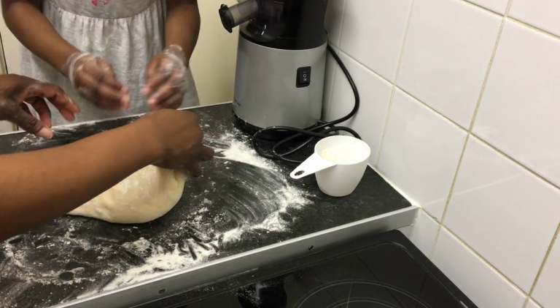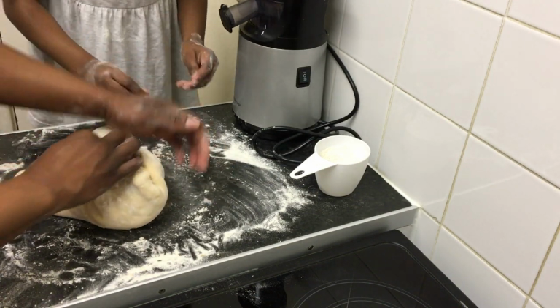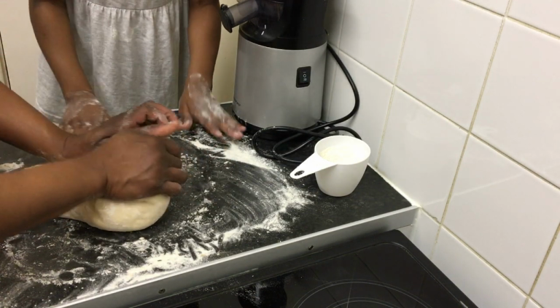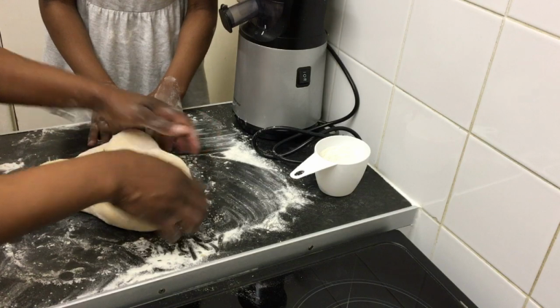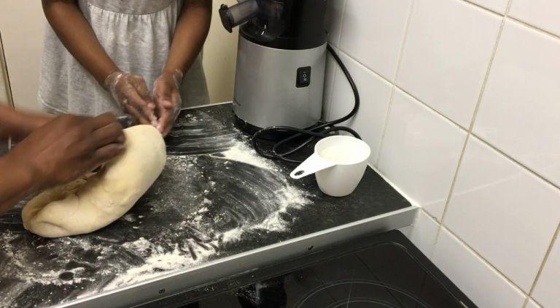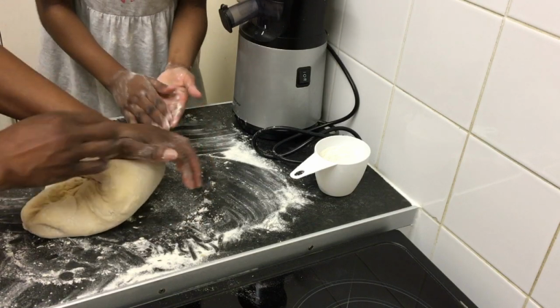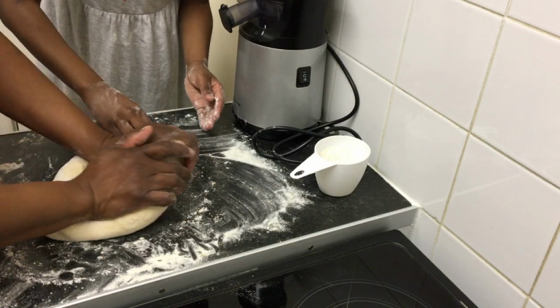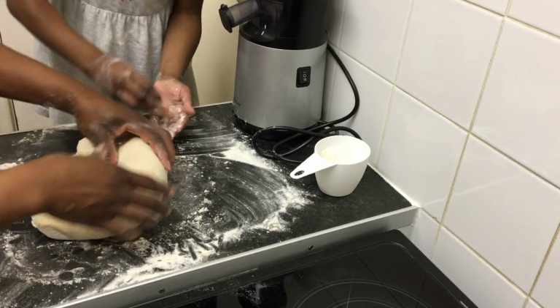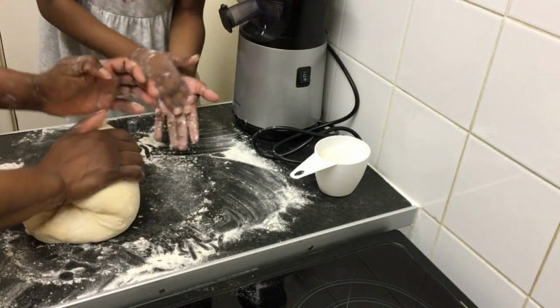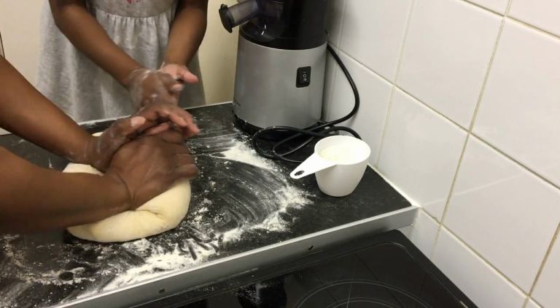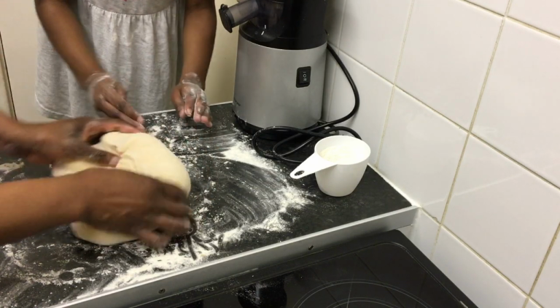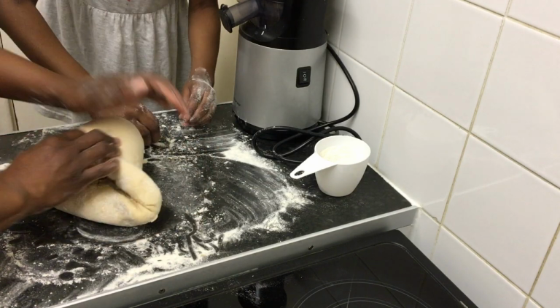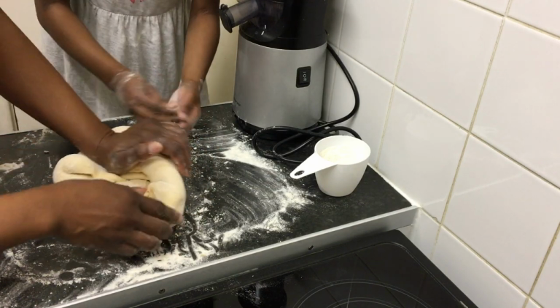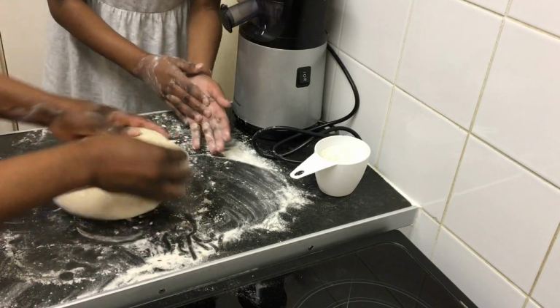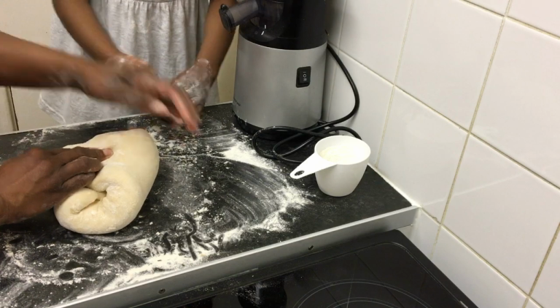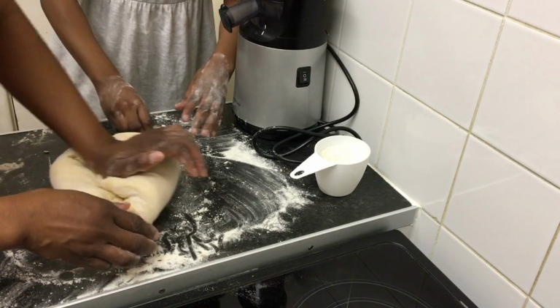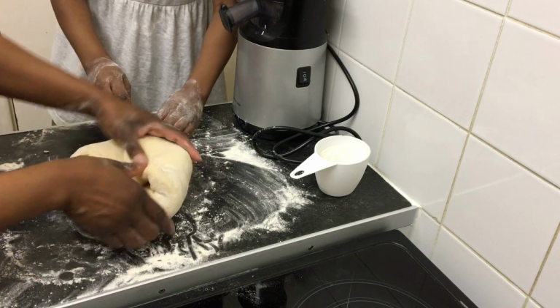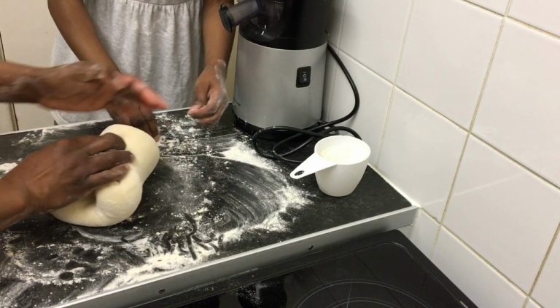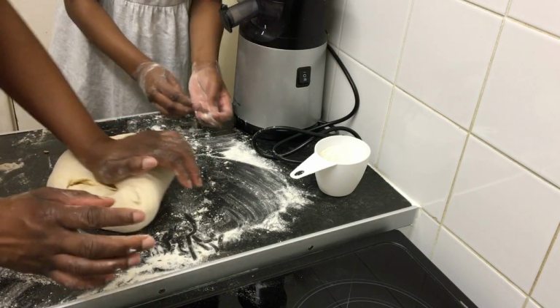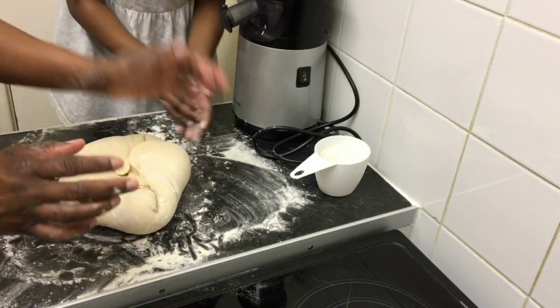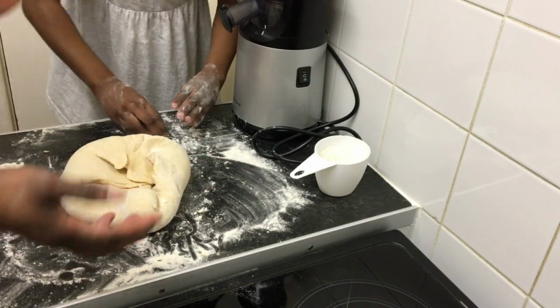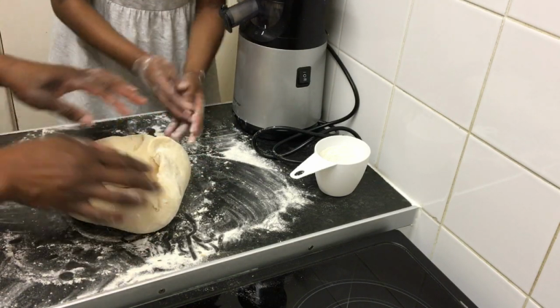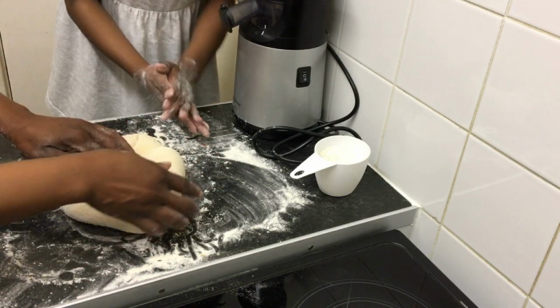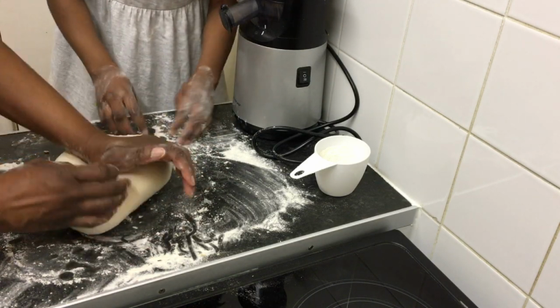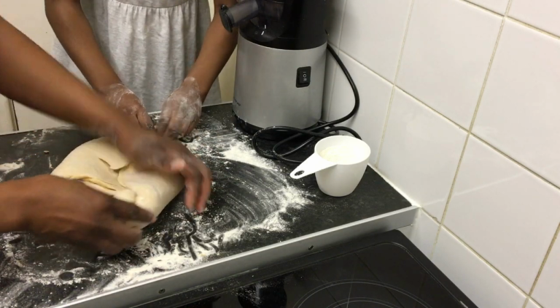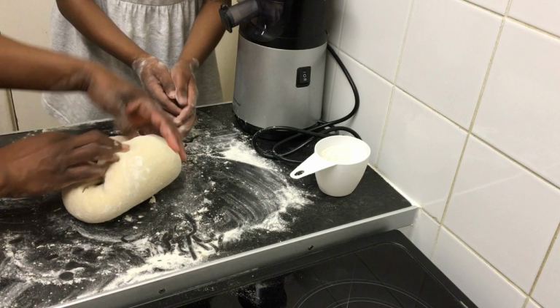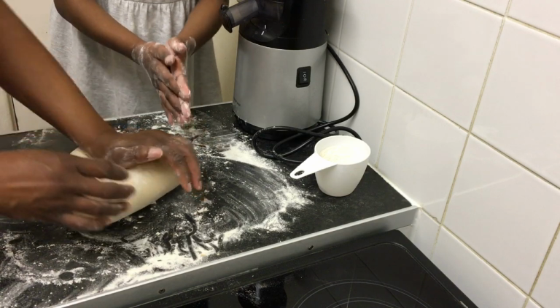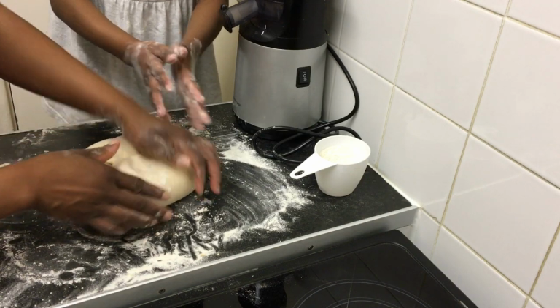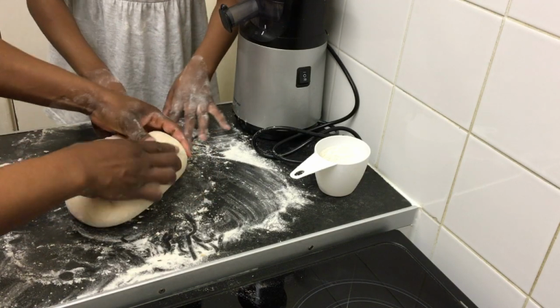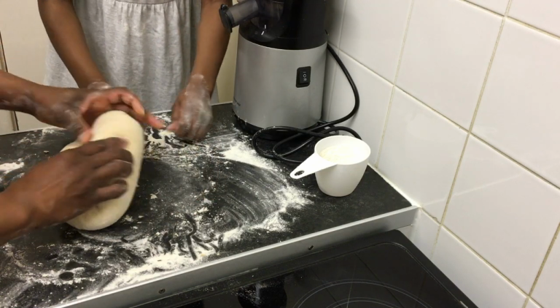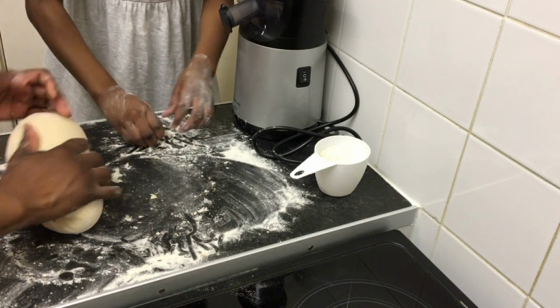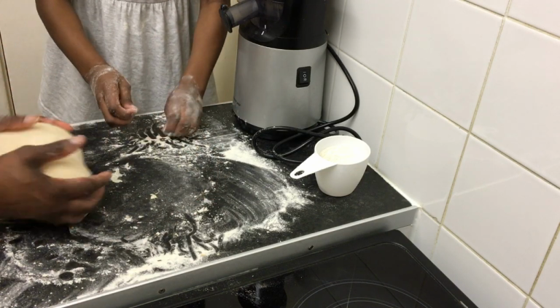Okay guys, you can't knead it too much or it won't rise properly. As you can see when I'm pushing it in it's coming back out — that's a sign that it's finished and it doesn't need any more kneading.